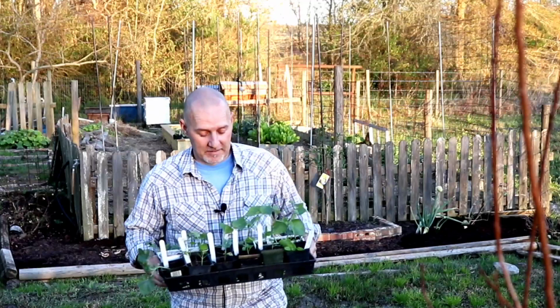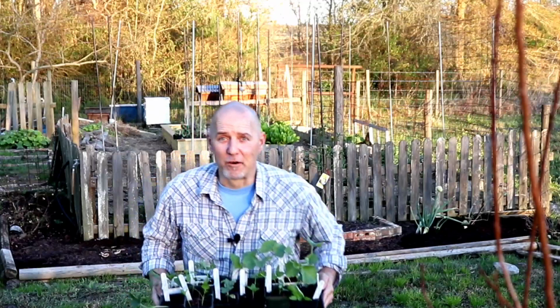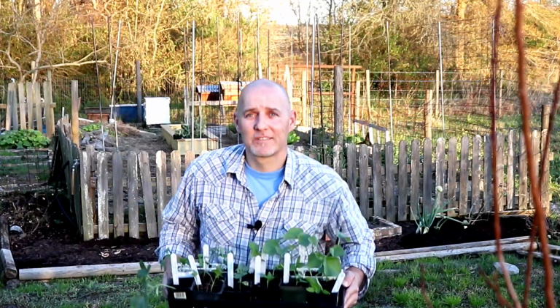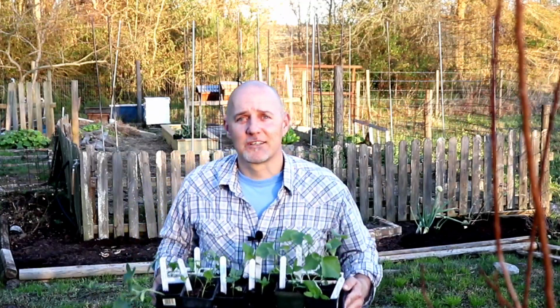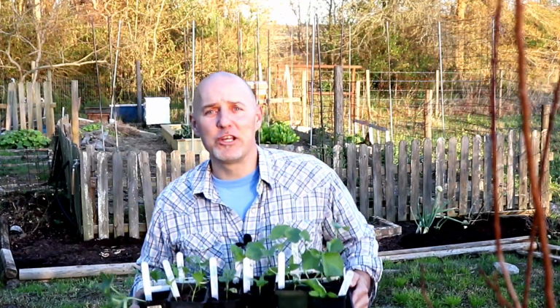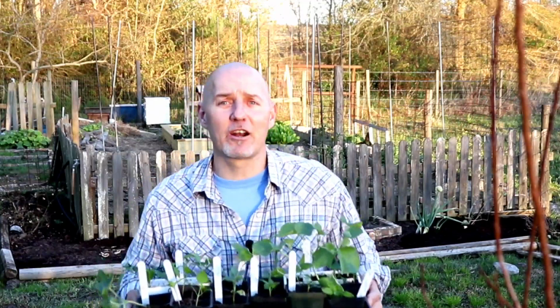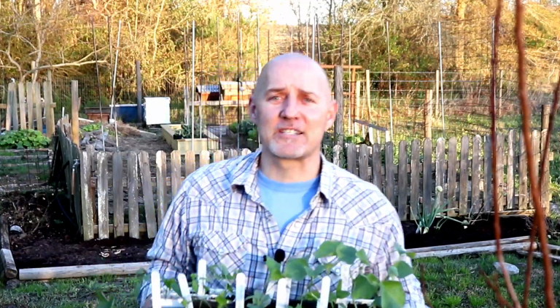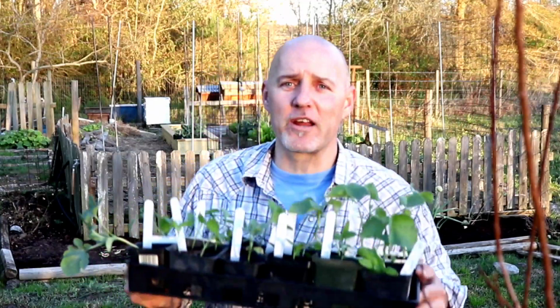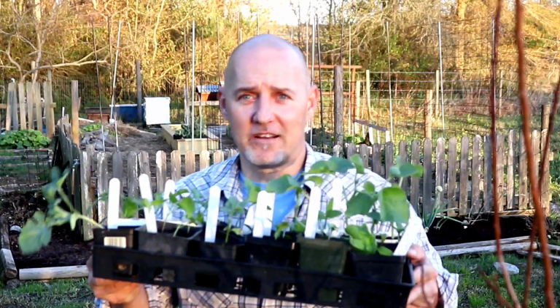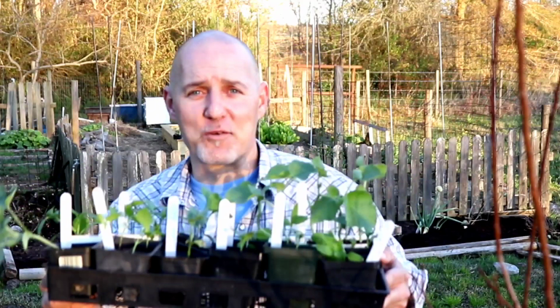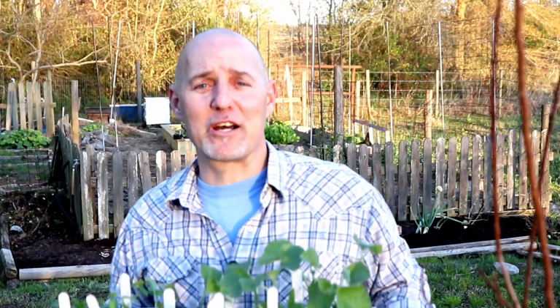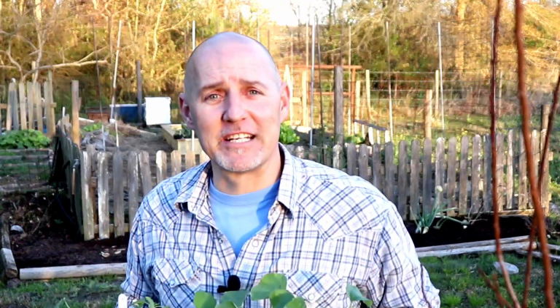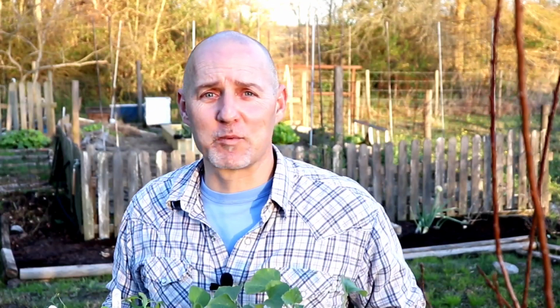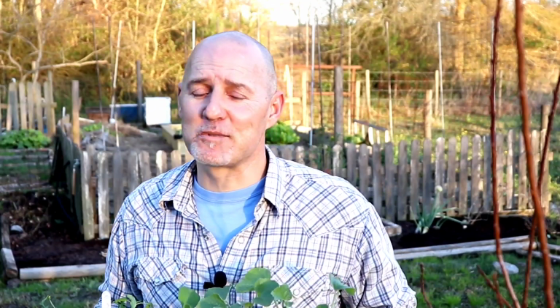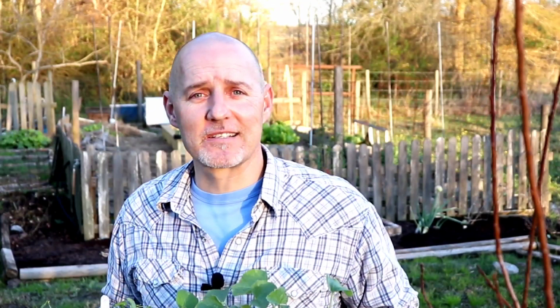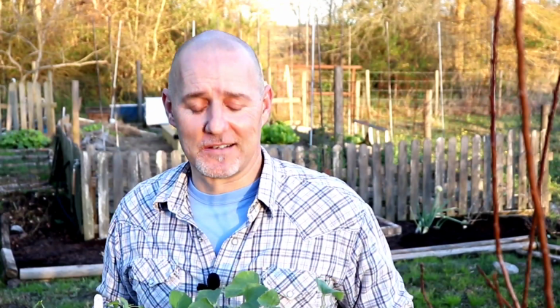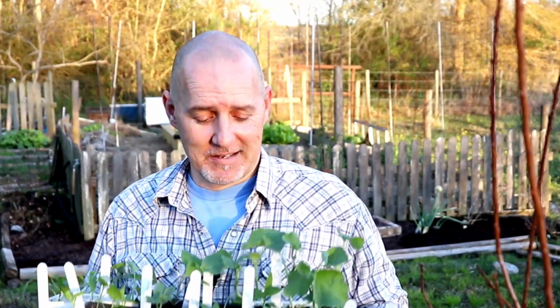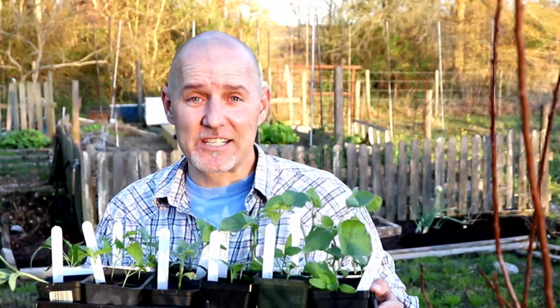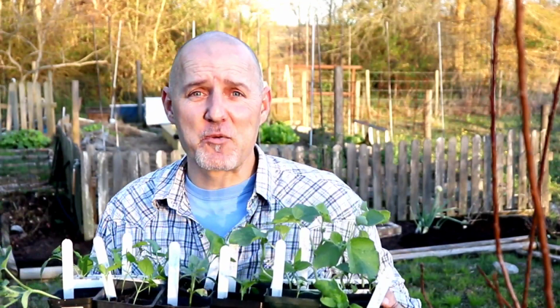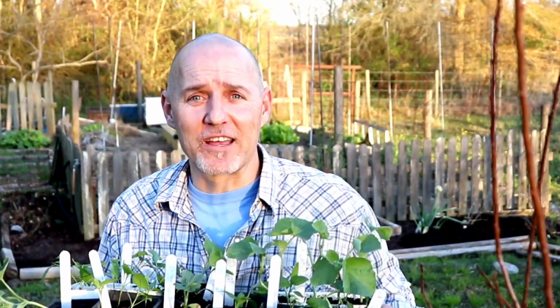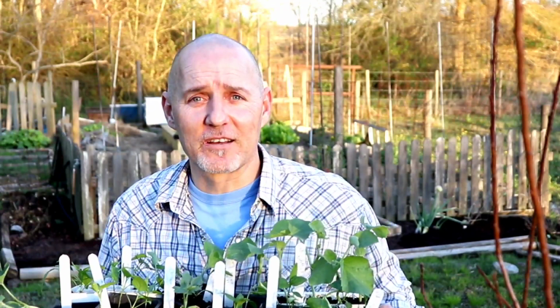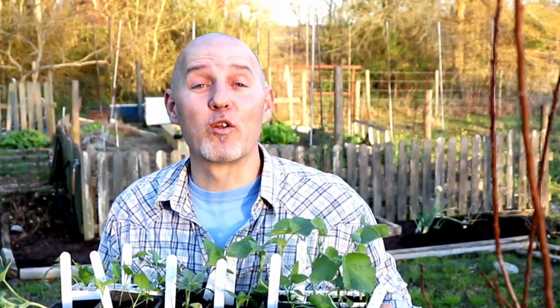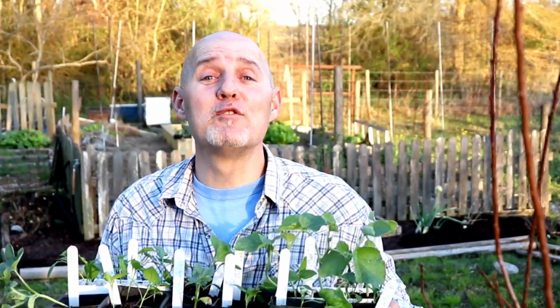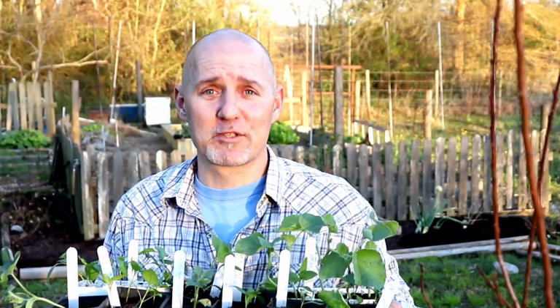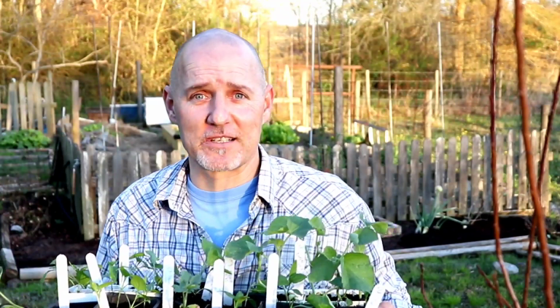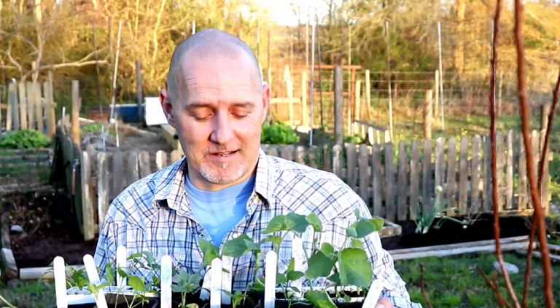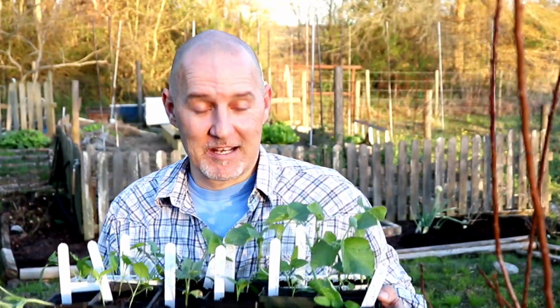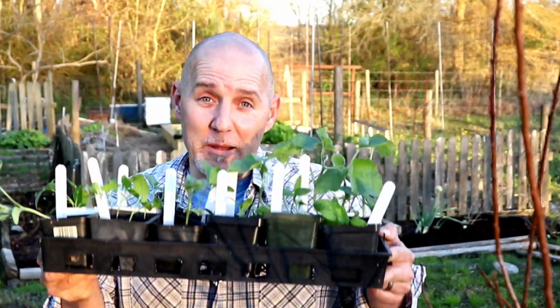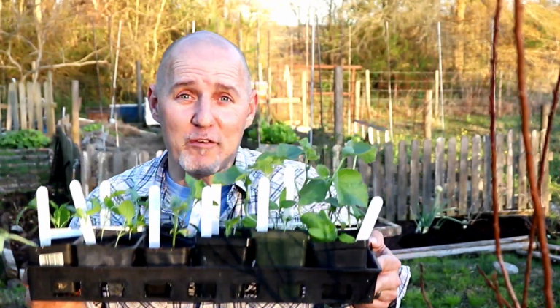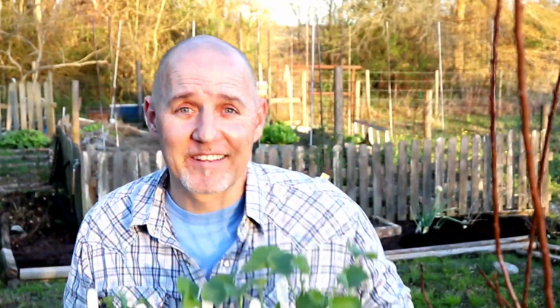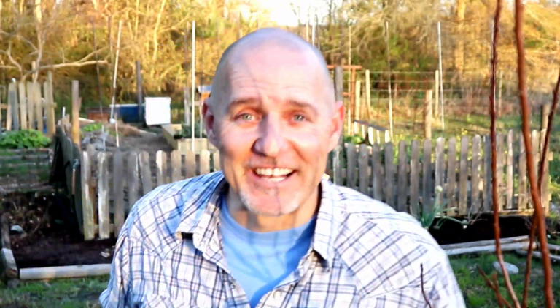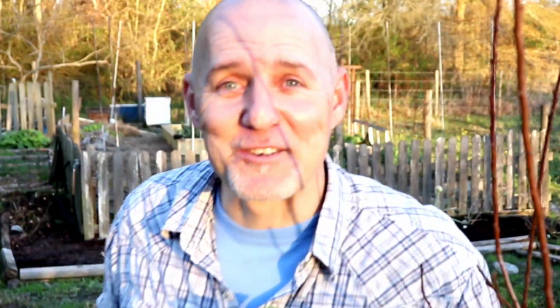Hey folks, do you need to learn how to separate and repot your seedlings with awesome success? It's easier than you might think with only a few simple steps. So grab some coffee and let's get started.